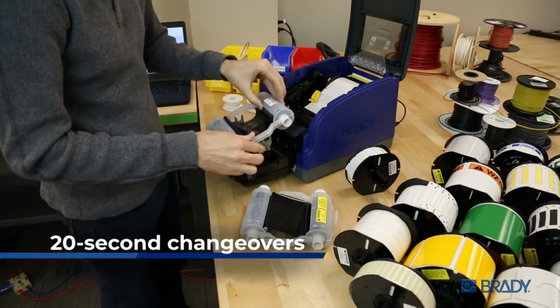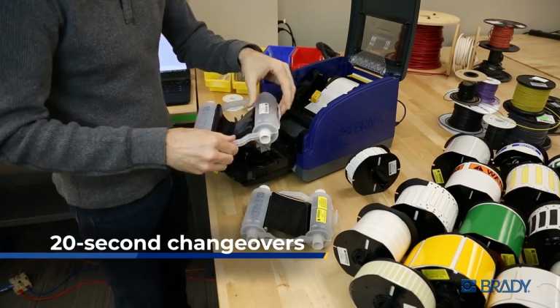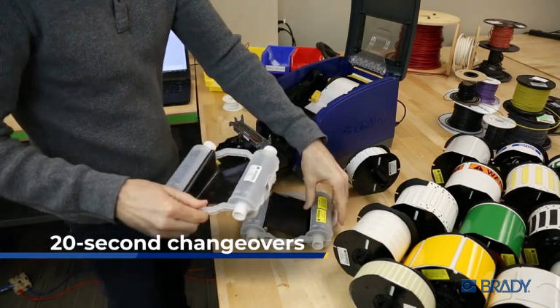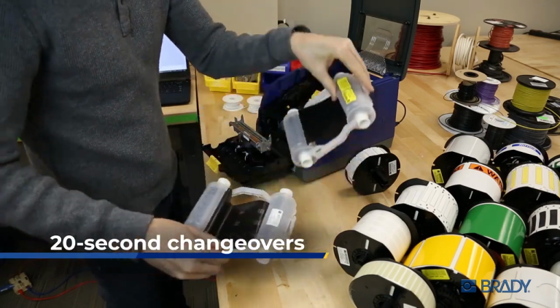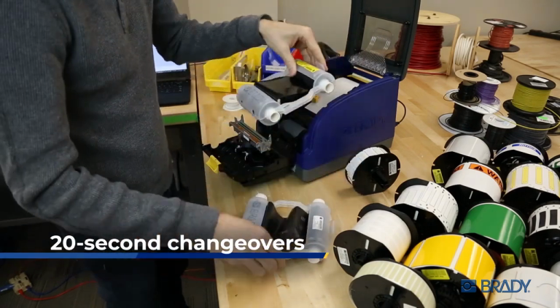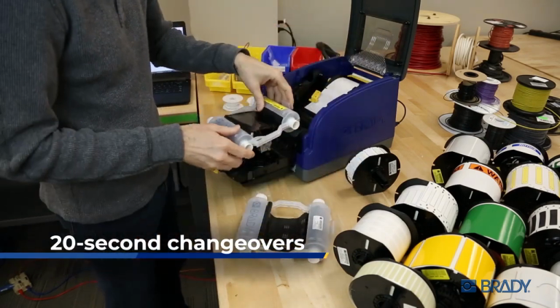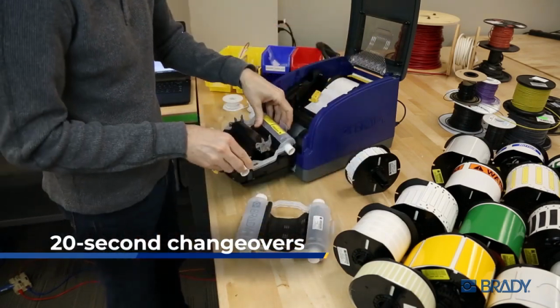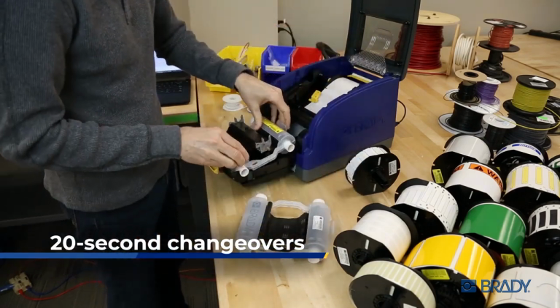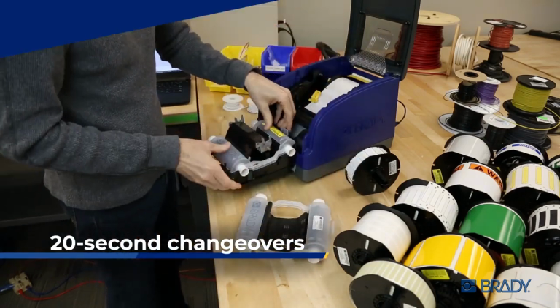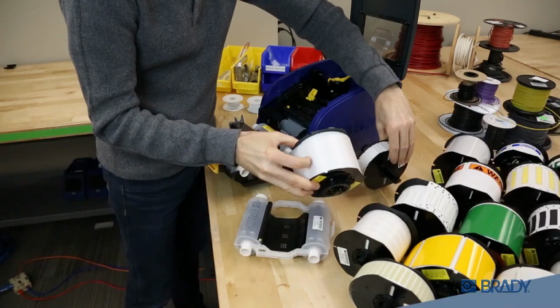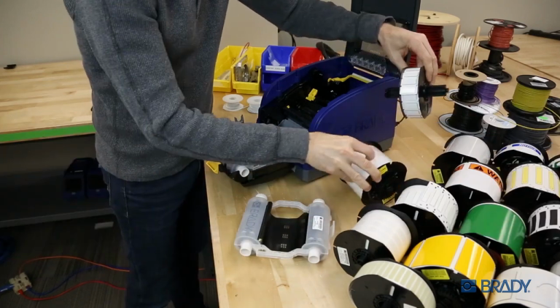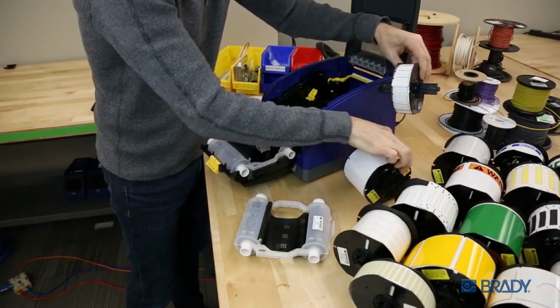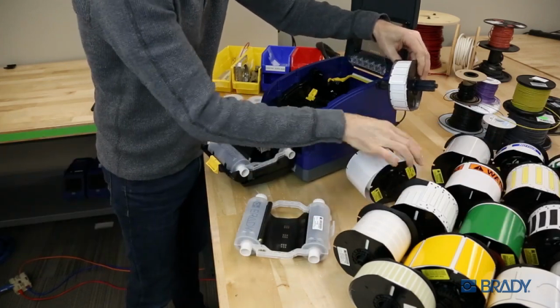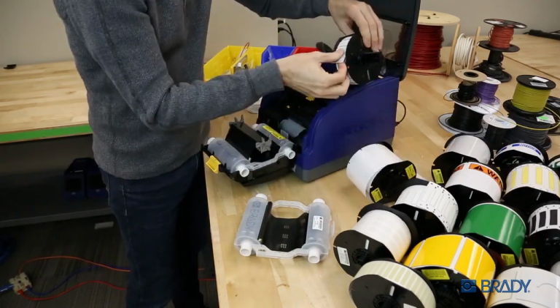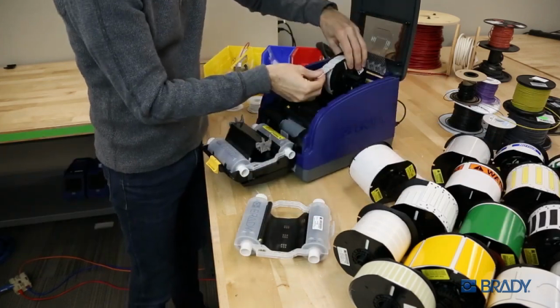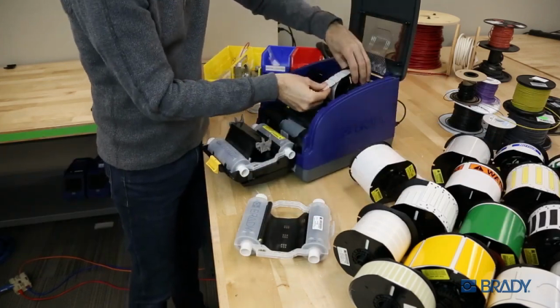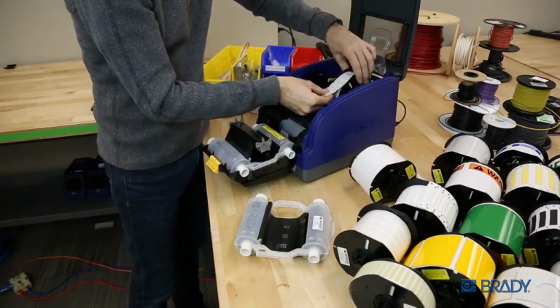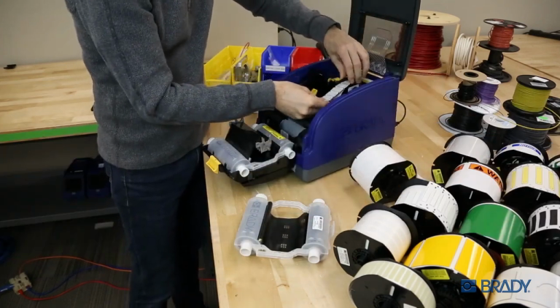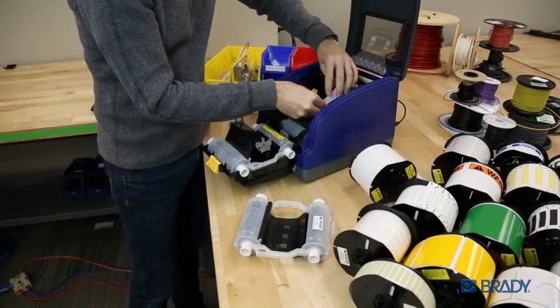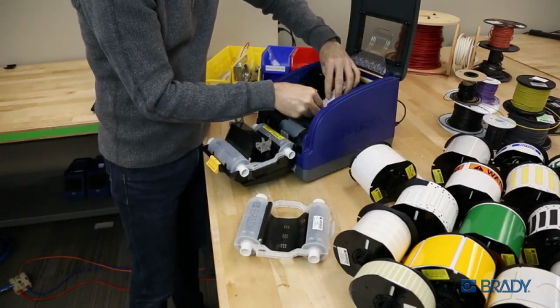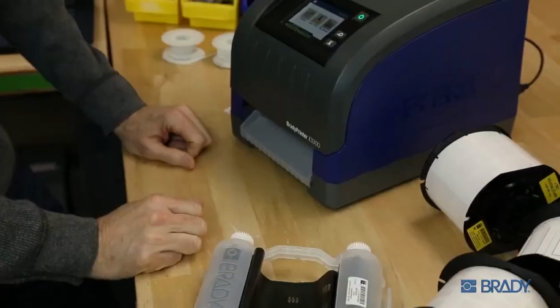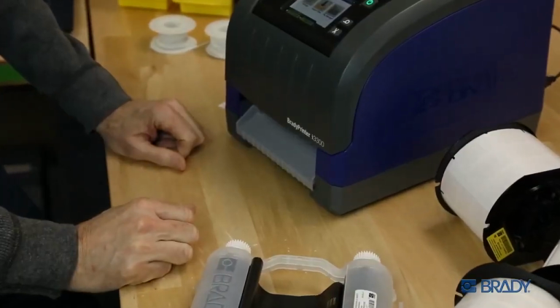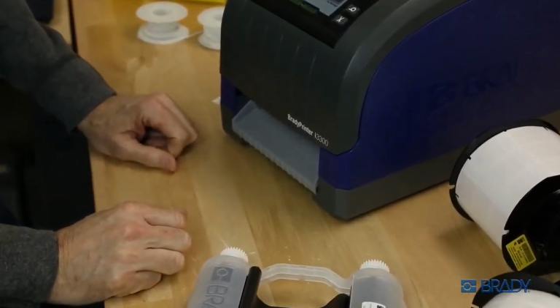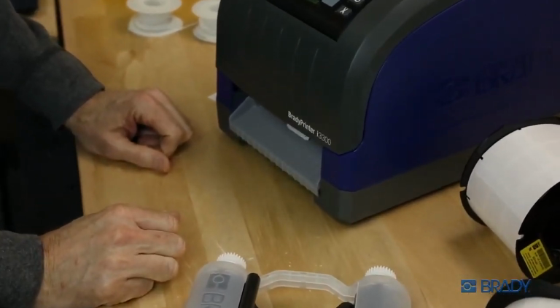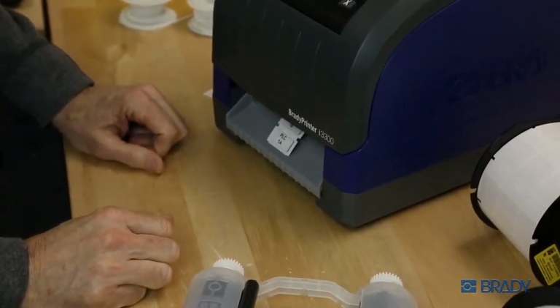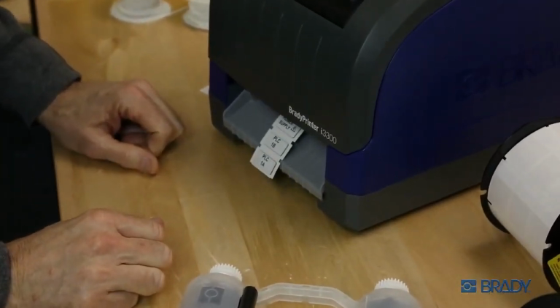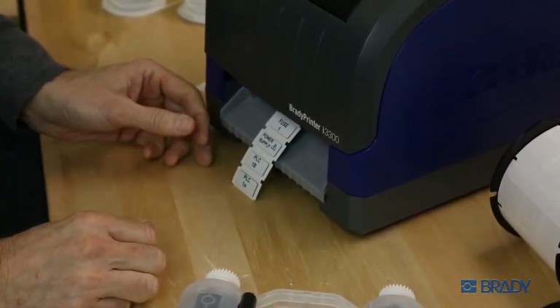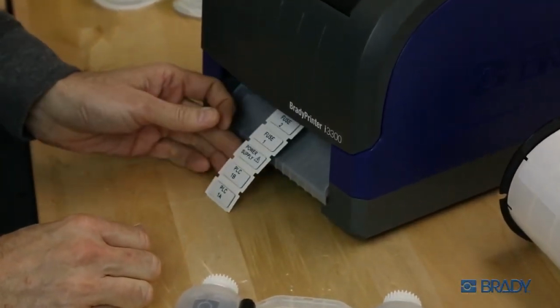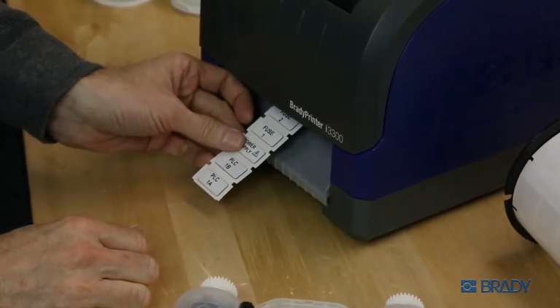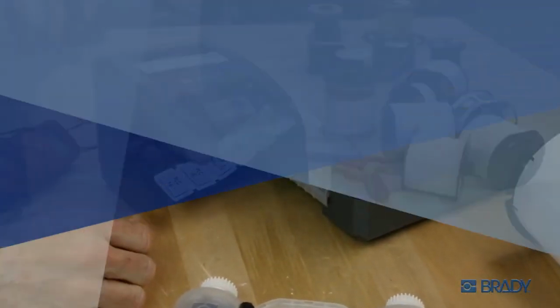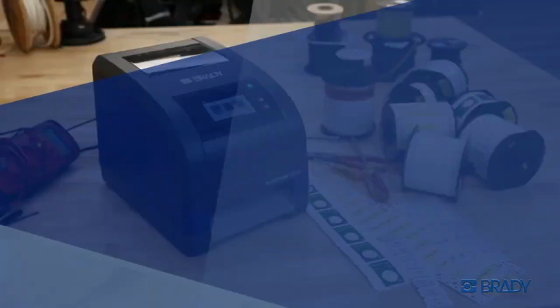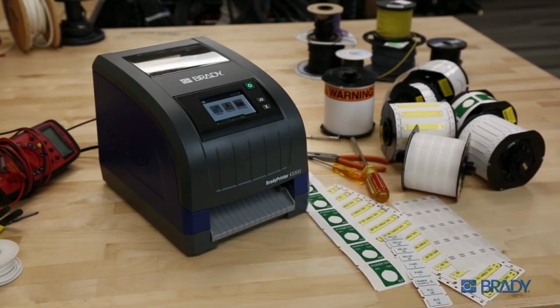Change your ribbon and material in just 20 seconds and let the smart chip technology take care of the rest. Zero calibration steps means zero wasted material and zero wasted time, so you get the right label right away.